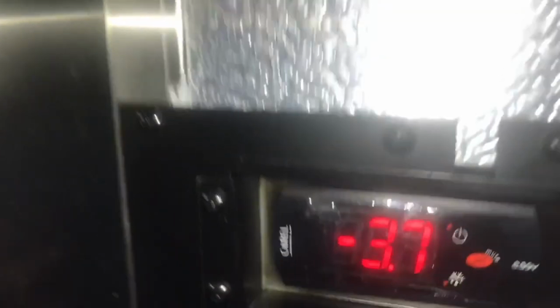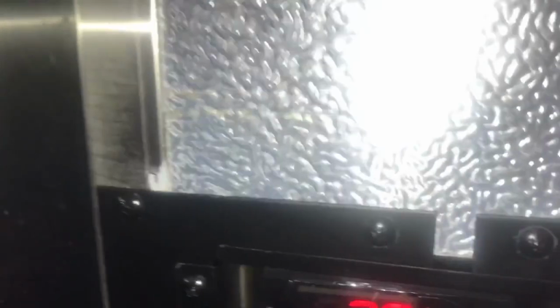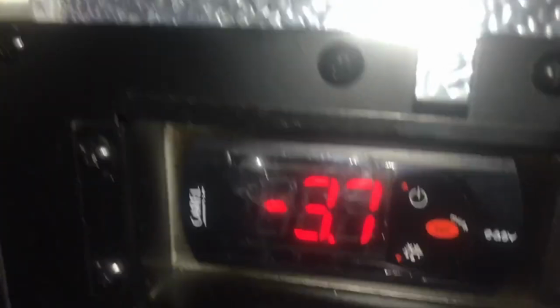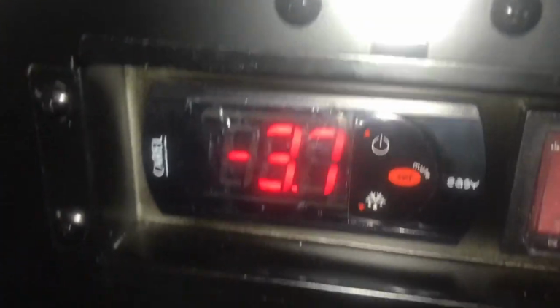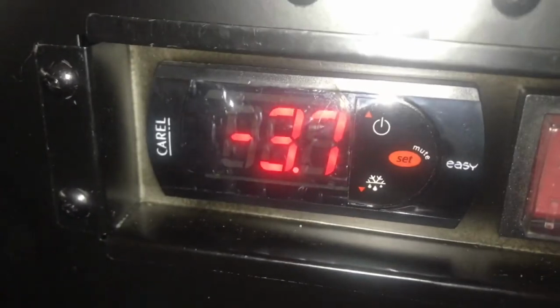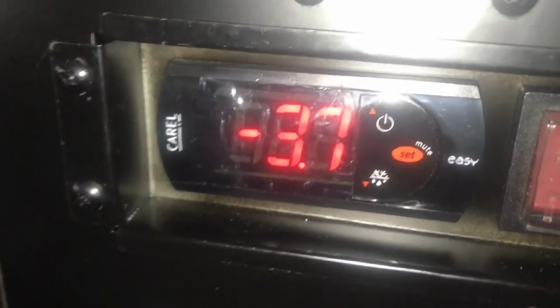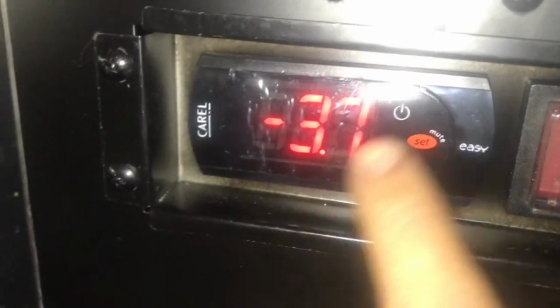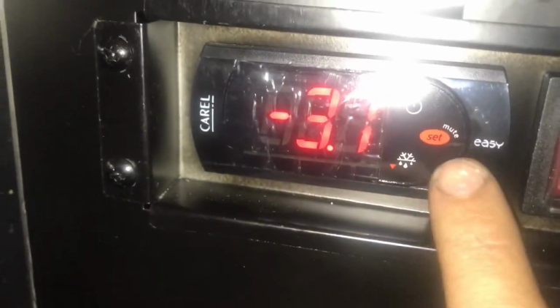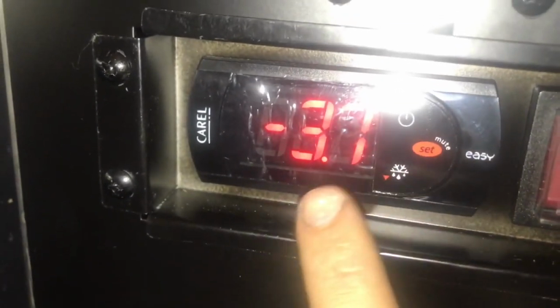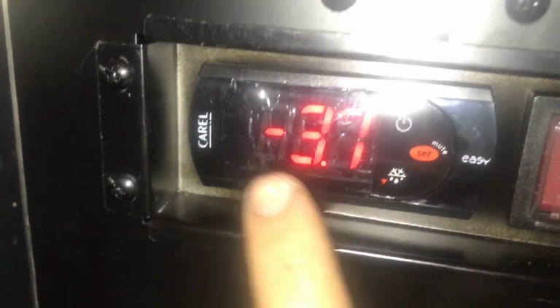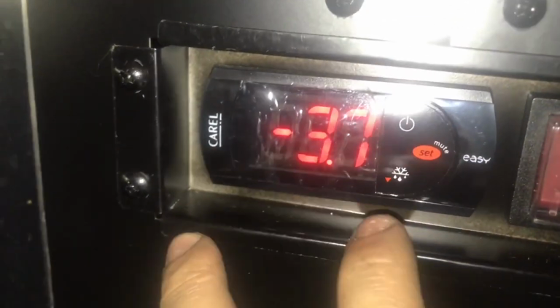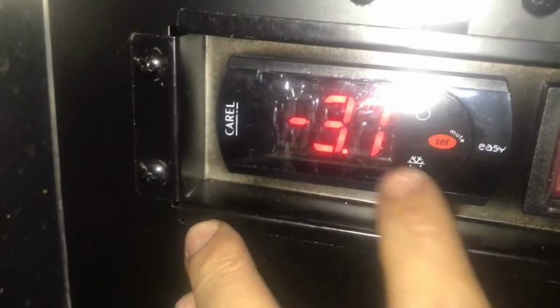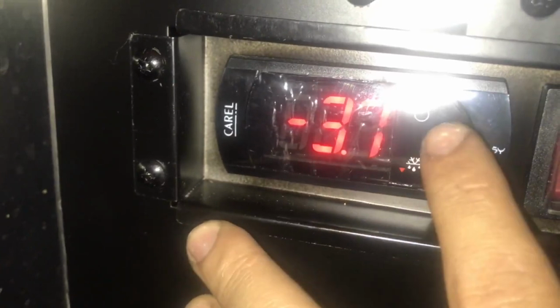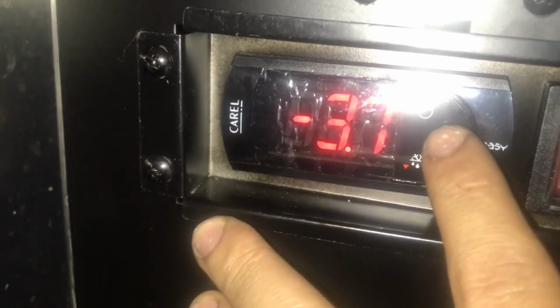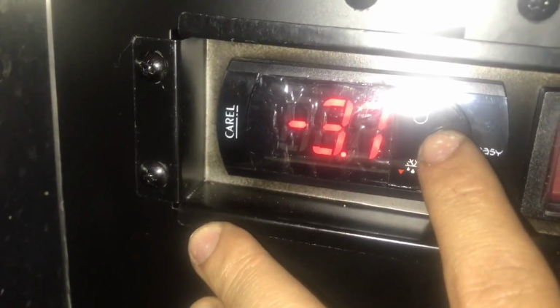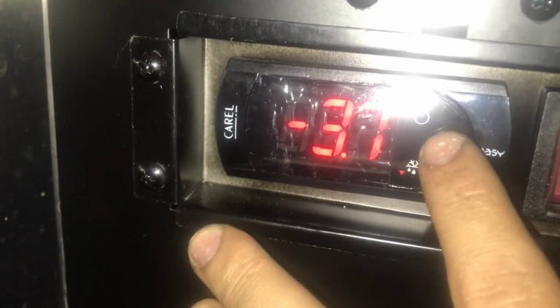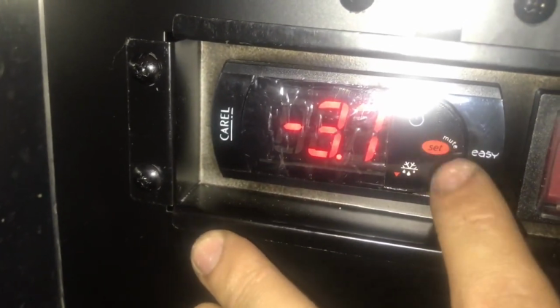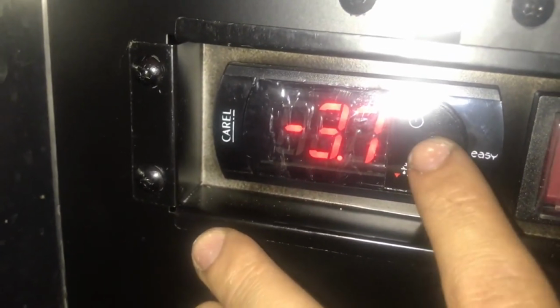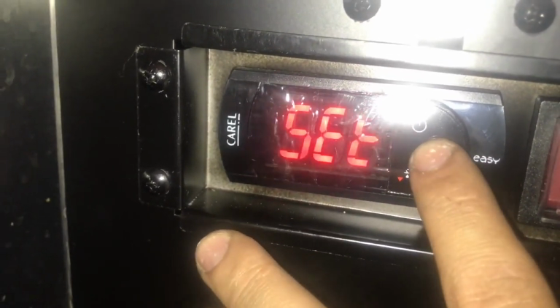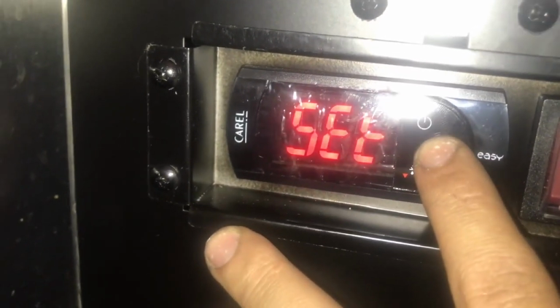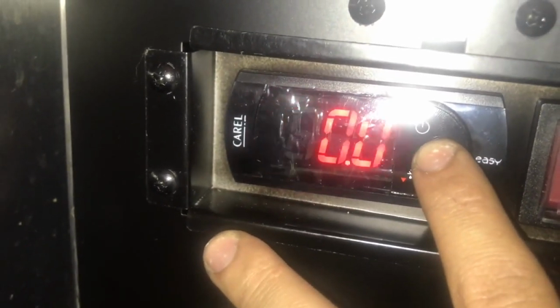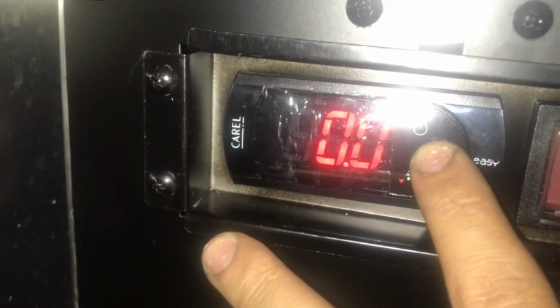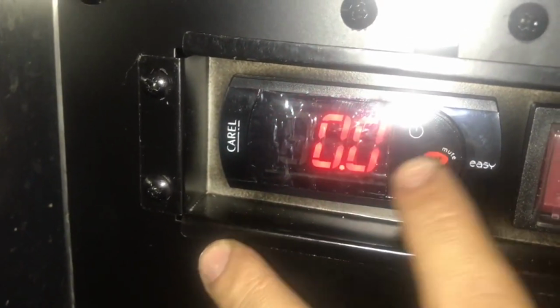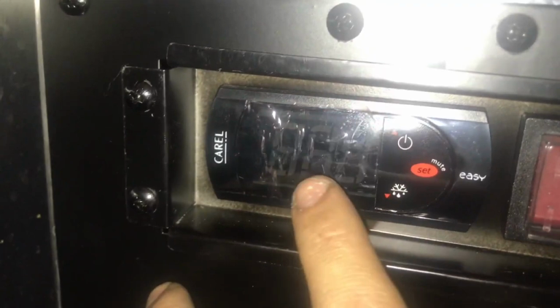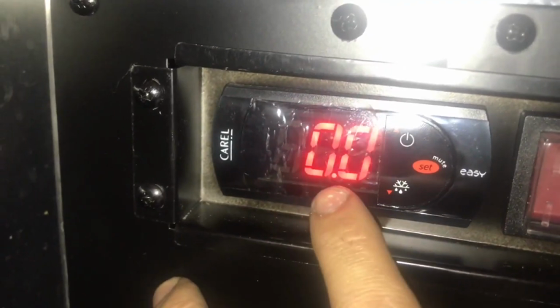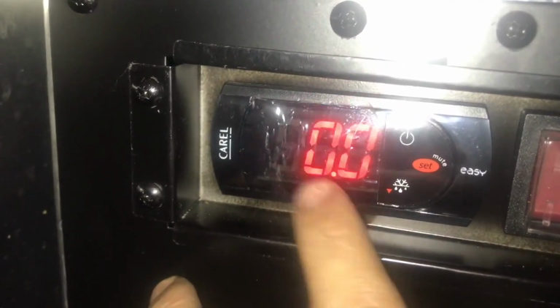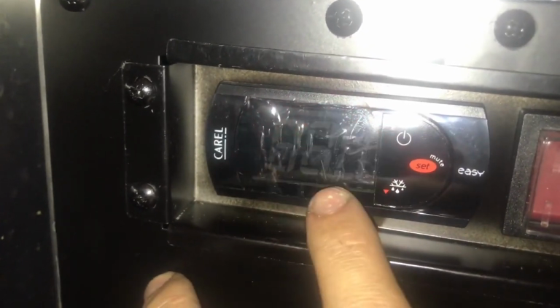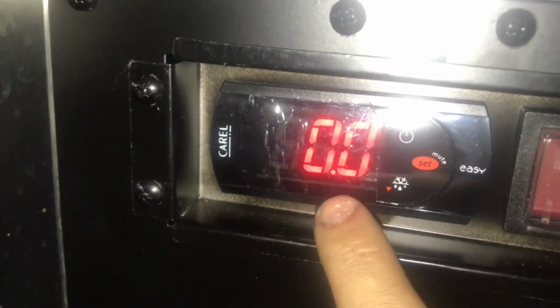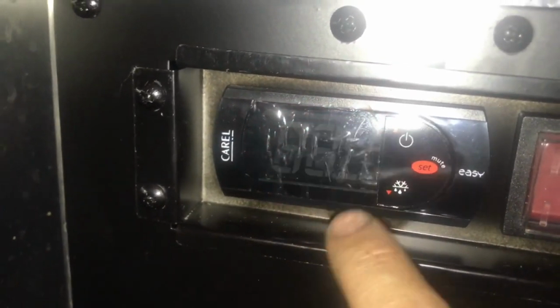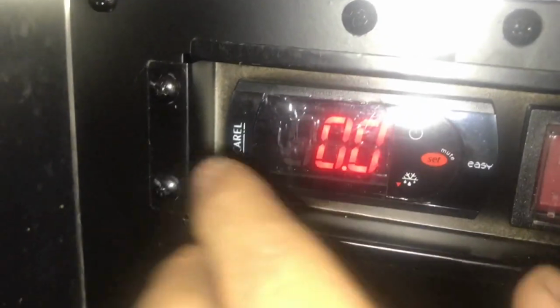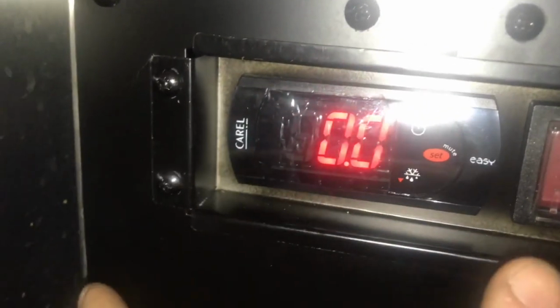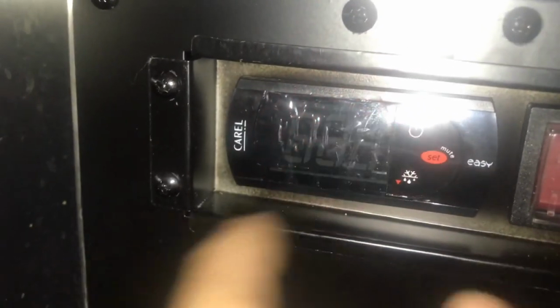The first thing I'm going to do now is check the set point. How to do that is you want to push the set button and you get a flashing 0. Now, this is your set point — that is set correct.